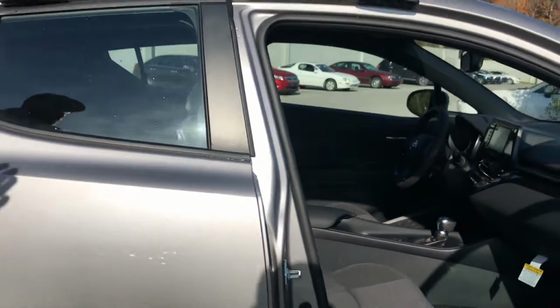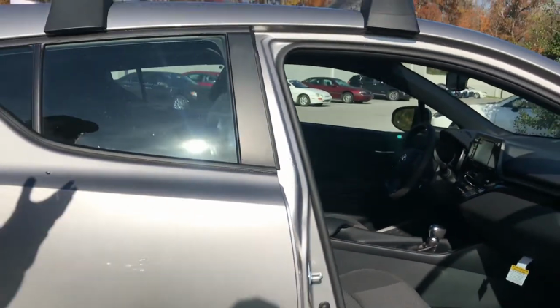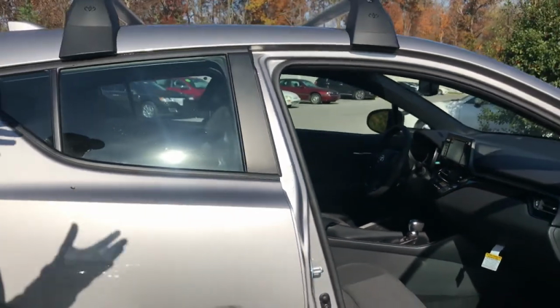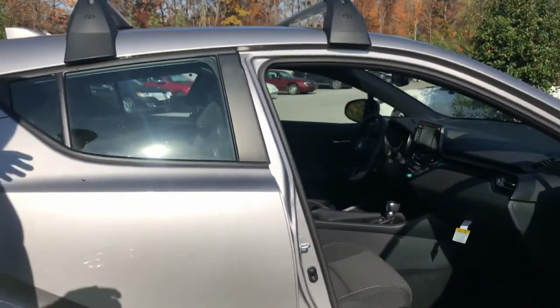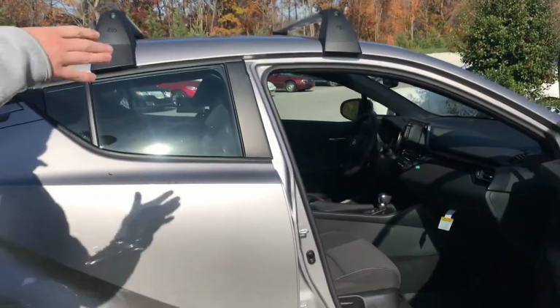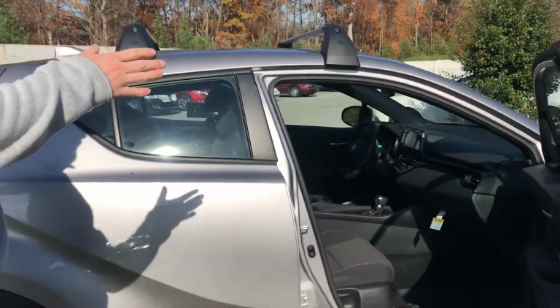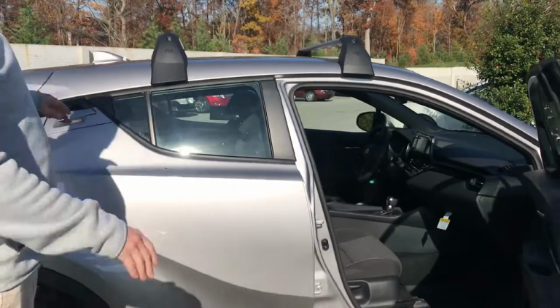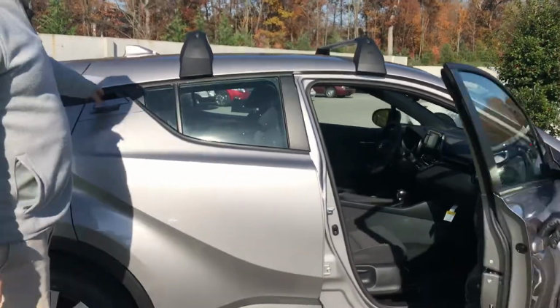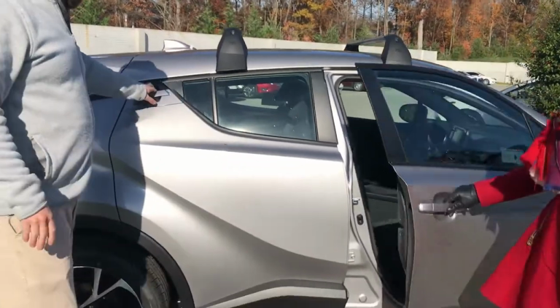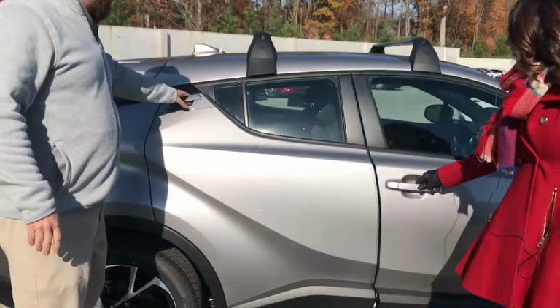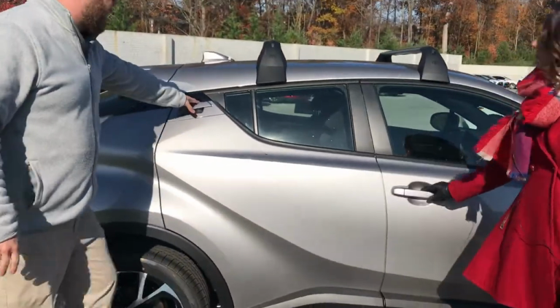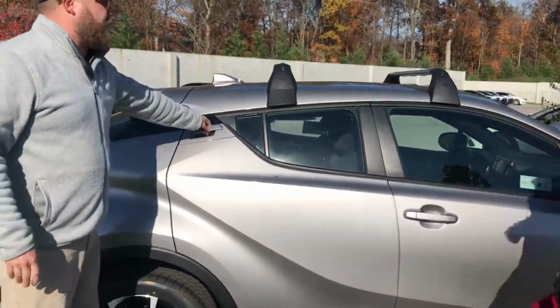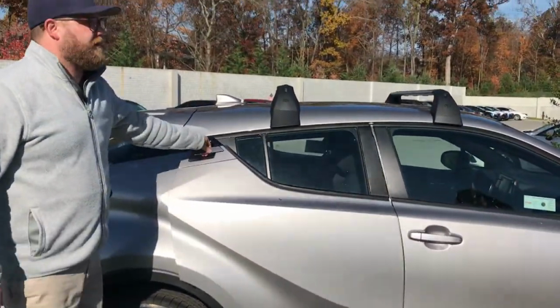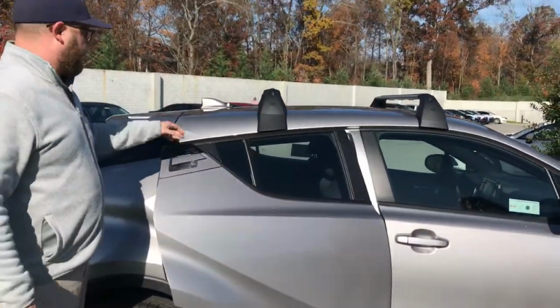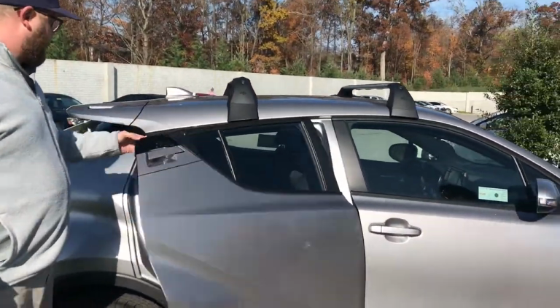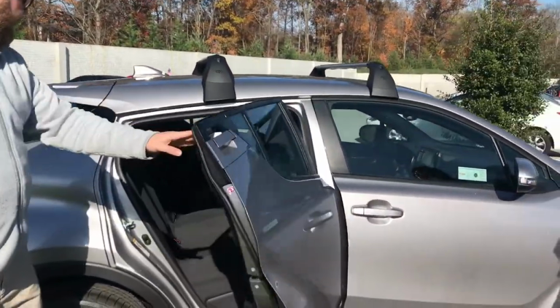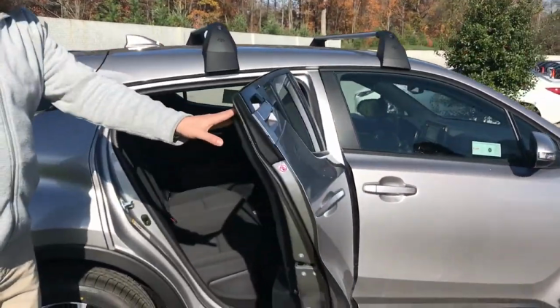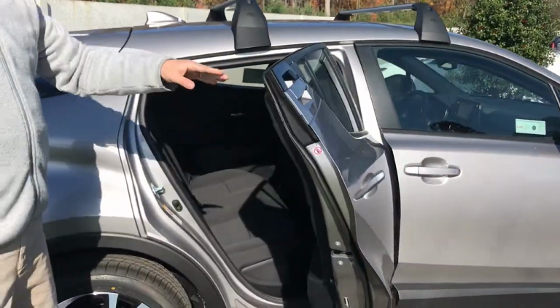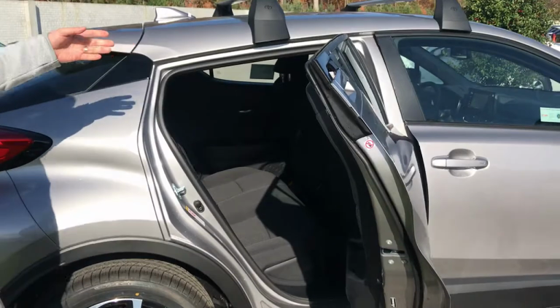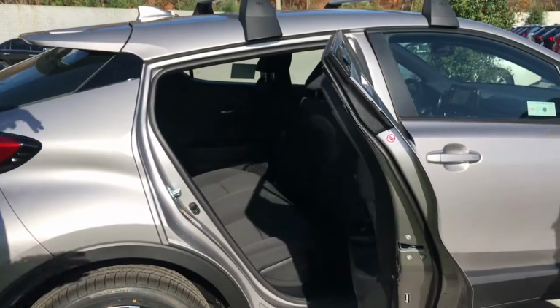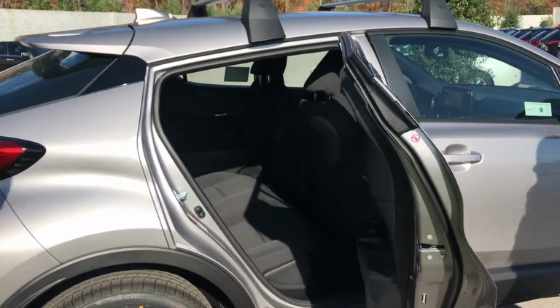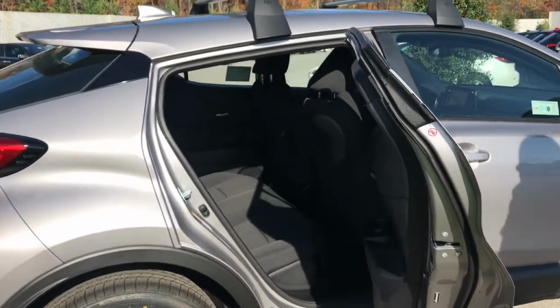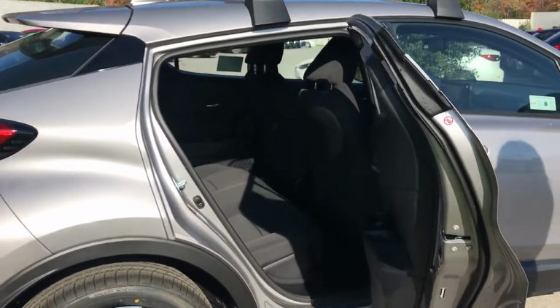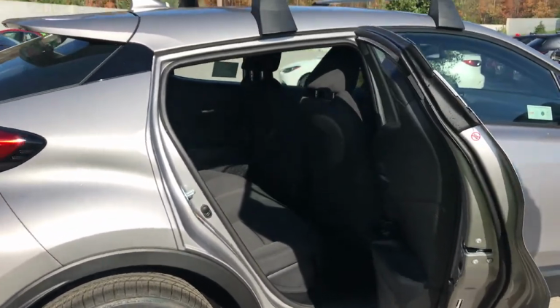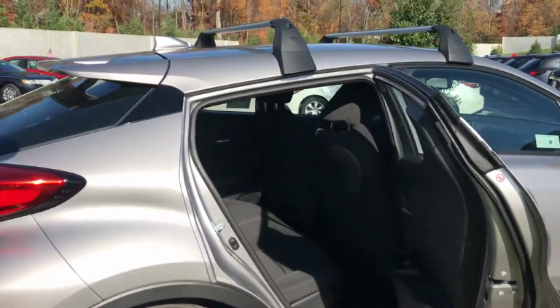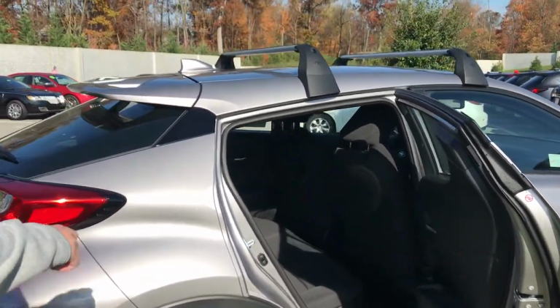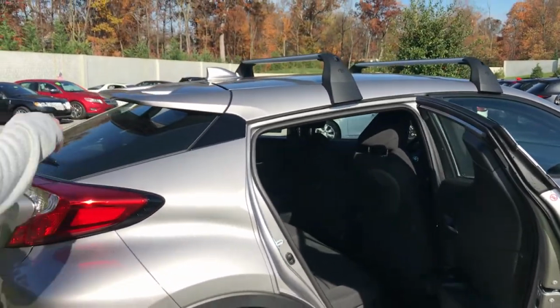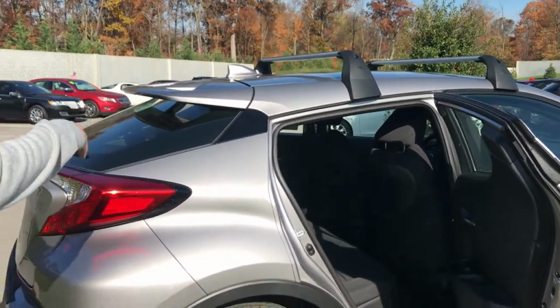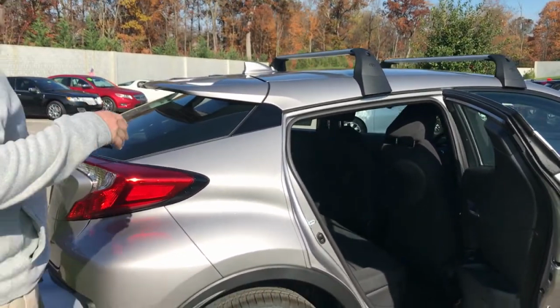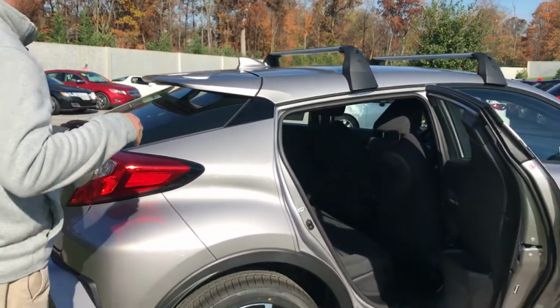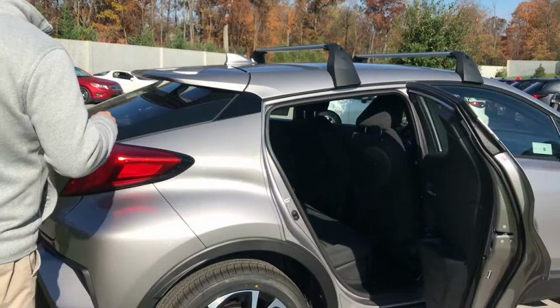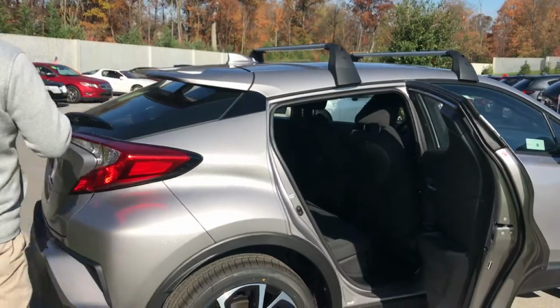The CHR stands for Coupe High Rider. It looks like a two-door coupe, but there's actually four doors. If you look at this cool handle up here — it's actually a four-door coupe, air quotes, coupe. So you got some space back there for friends and family and all that.